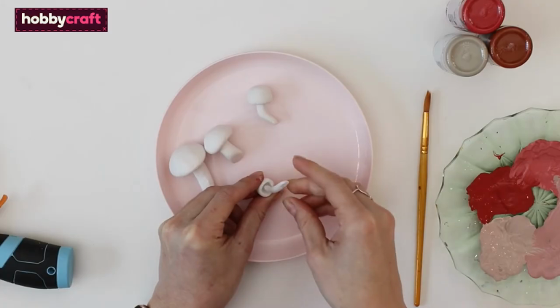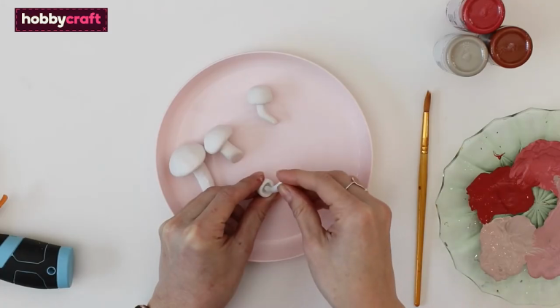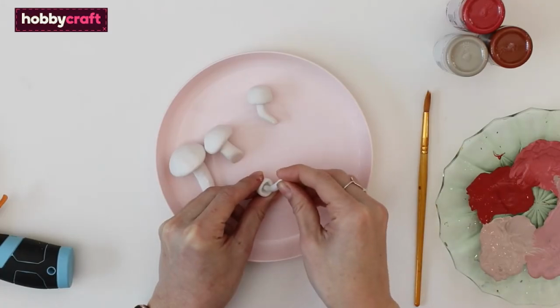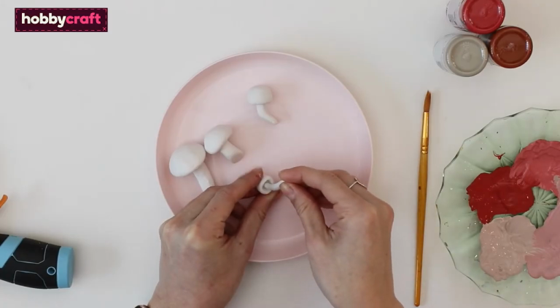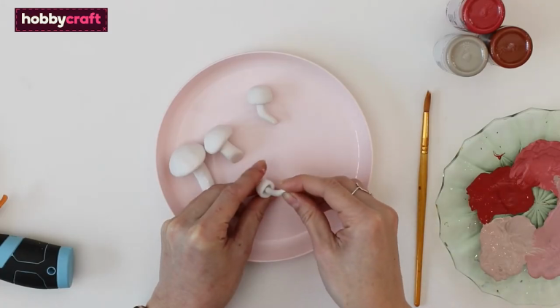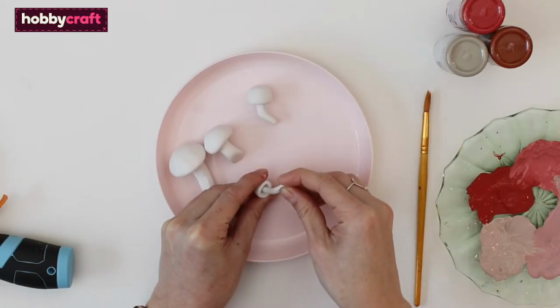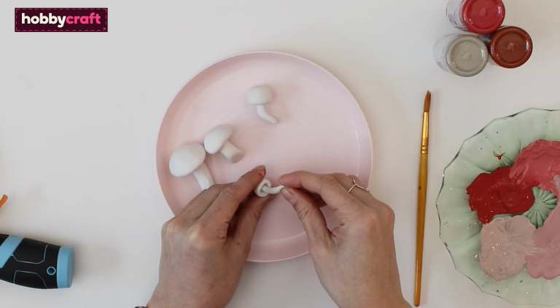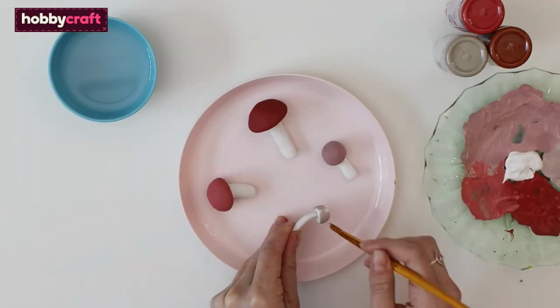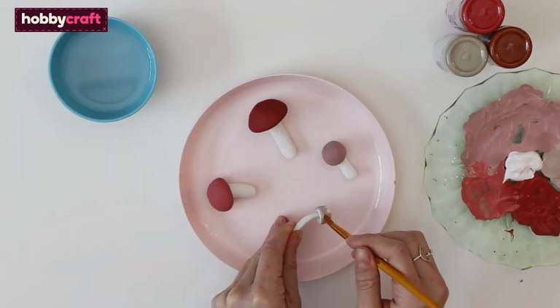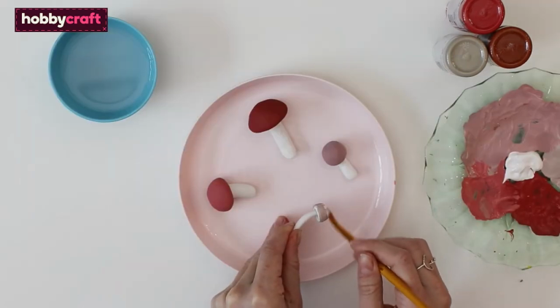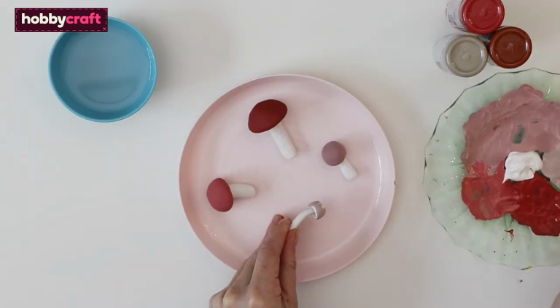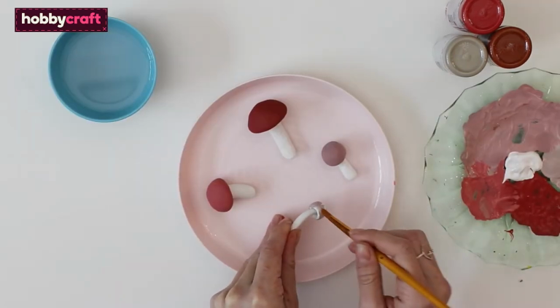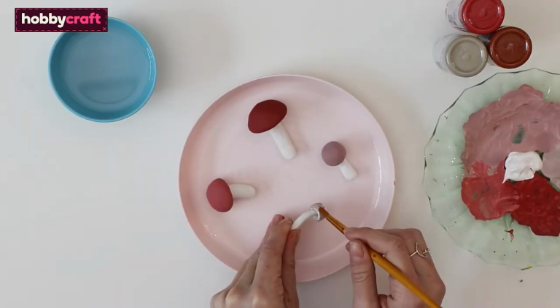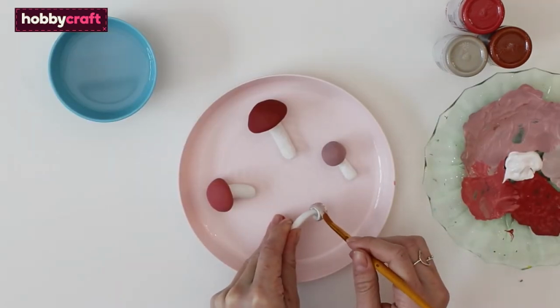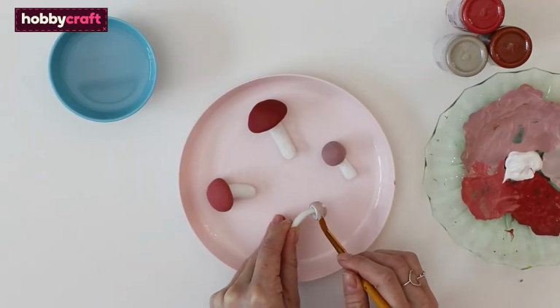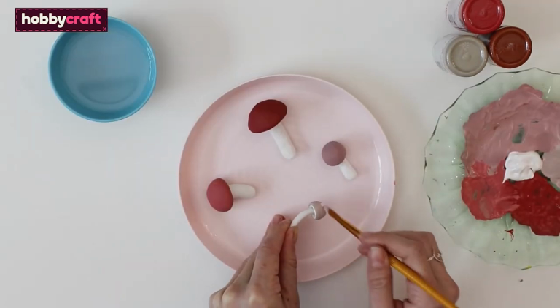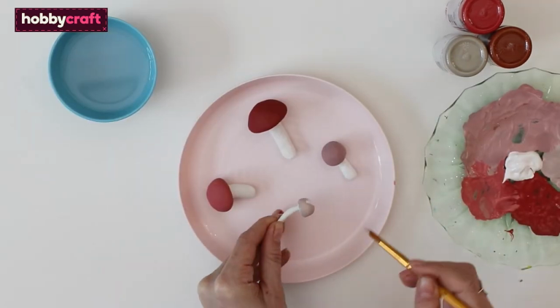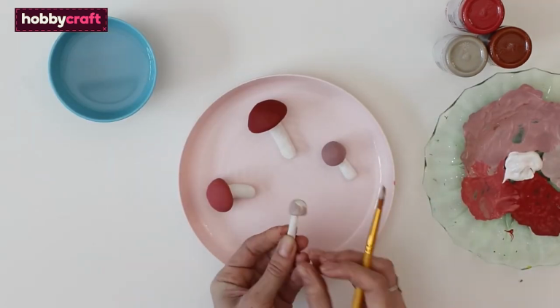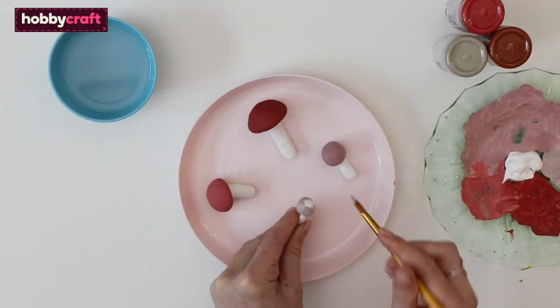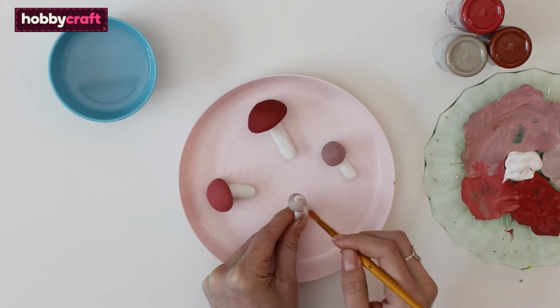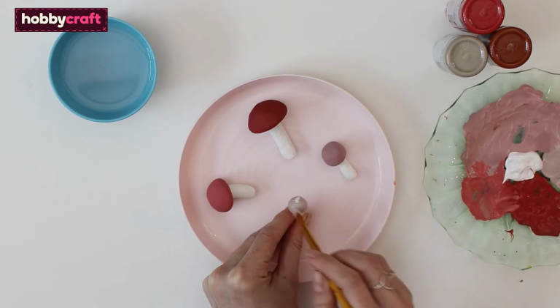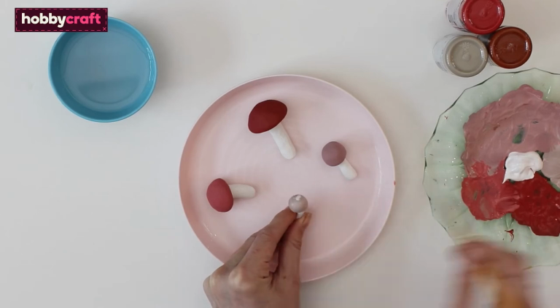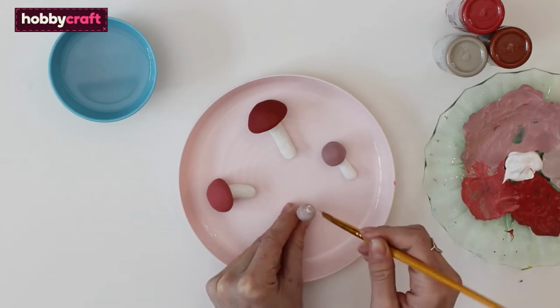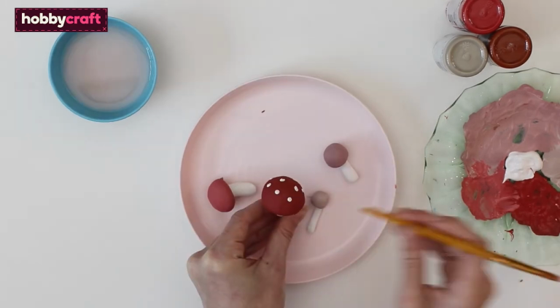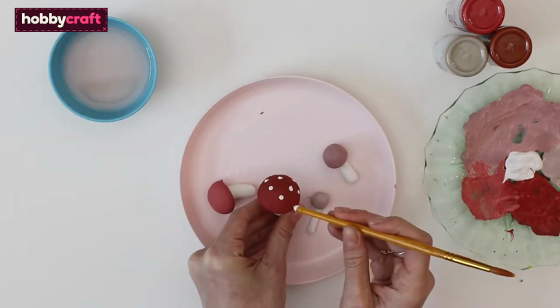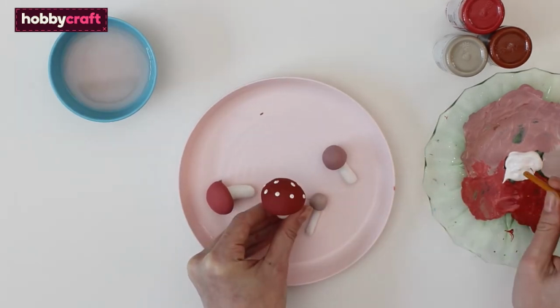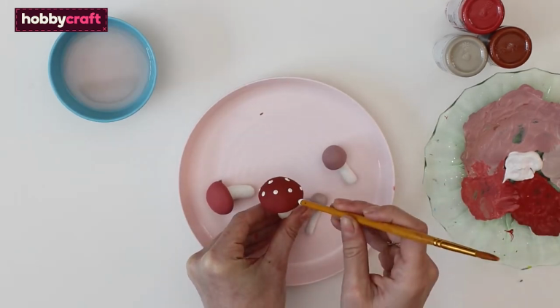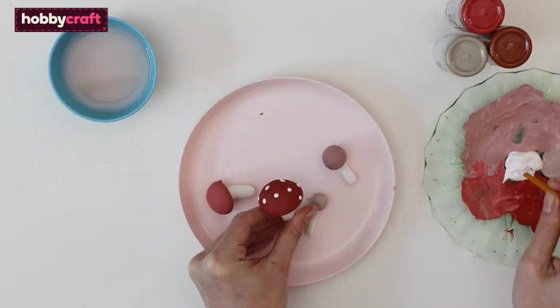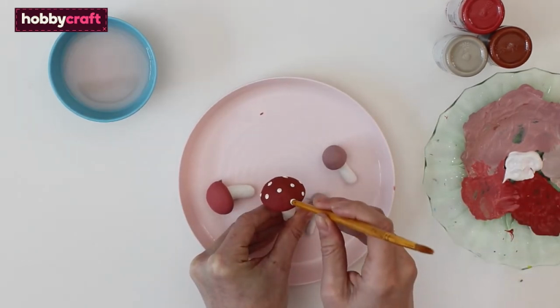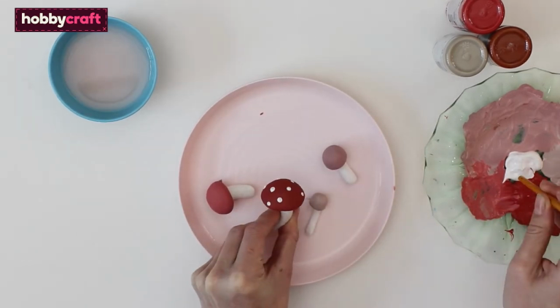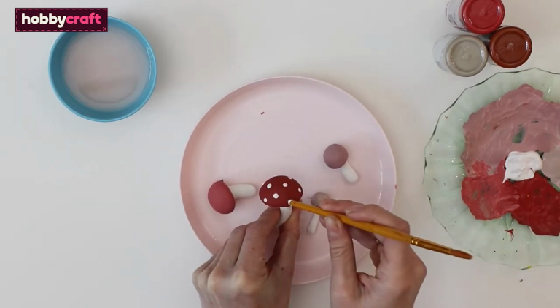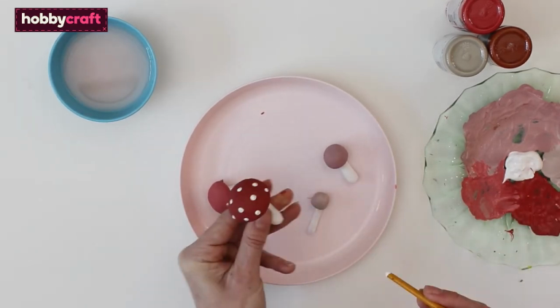Glue the mushroom caps onto the stalks. Now you can paint the mushrooms — we are using a mix of earthy red and pink shades for the caps. Use the back of a paint brush to dot white spots onto the mushrooms.